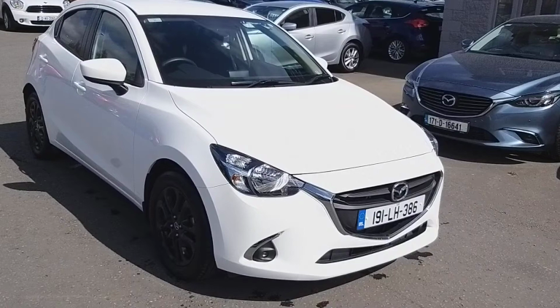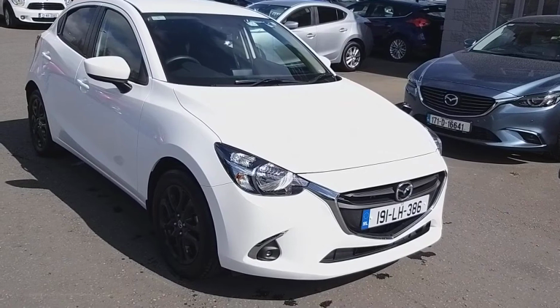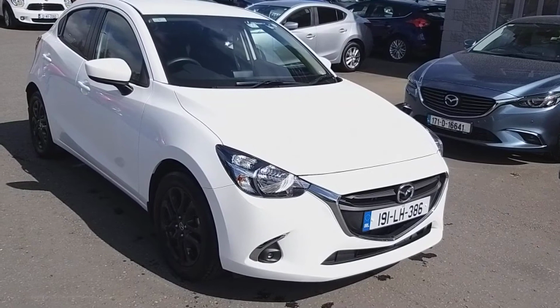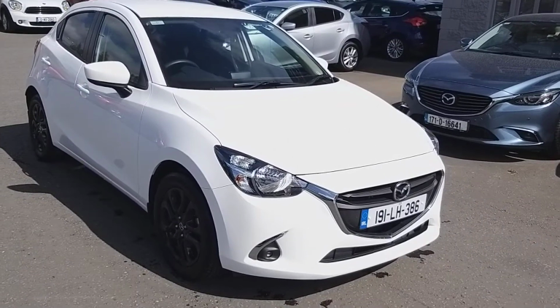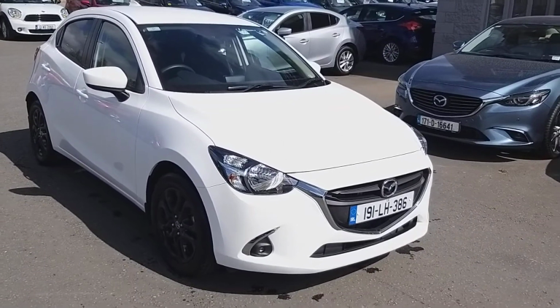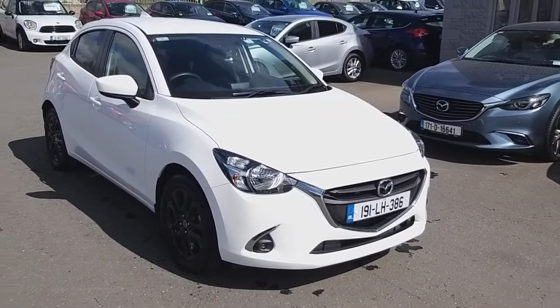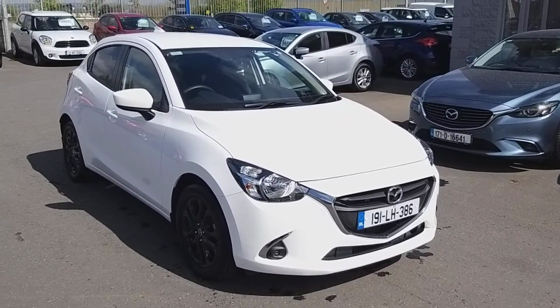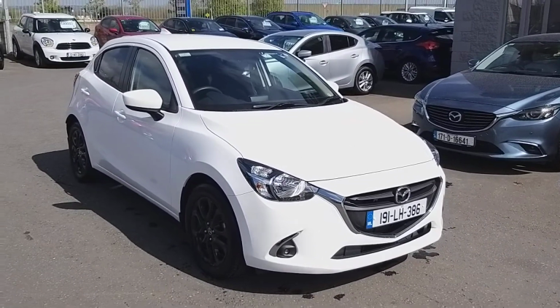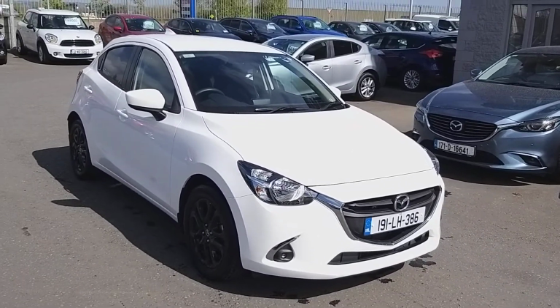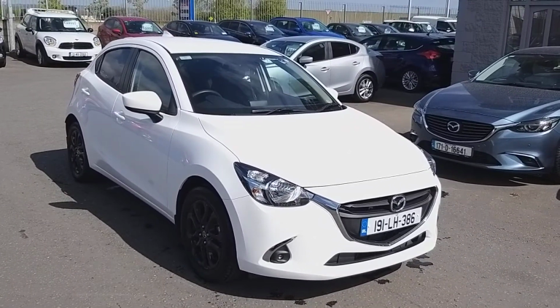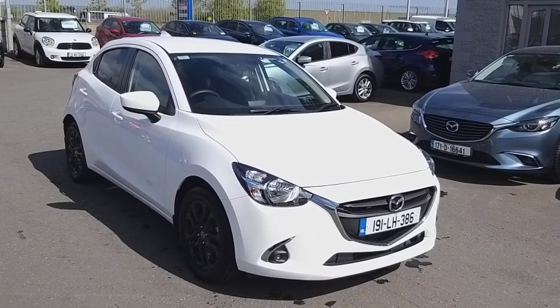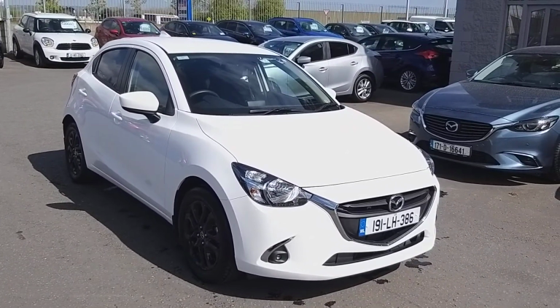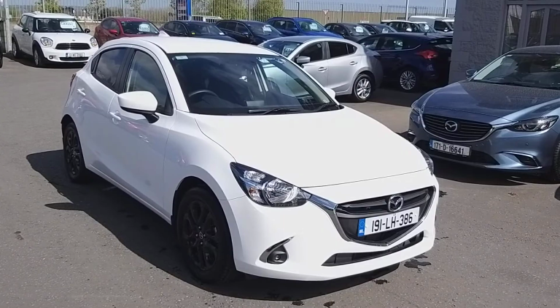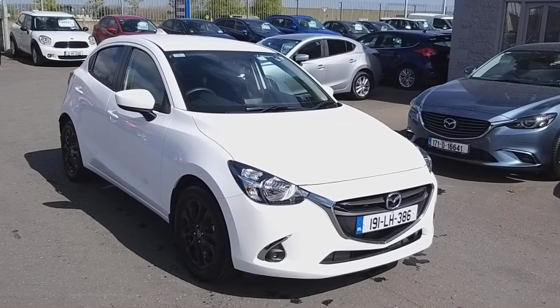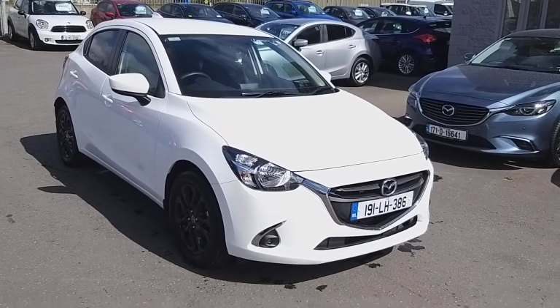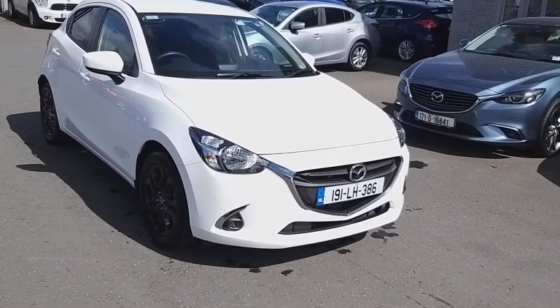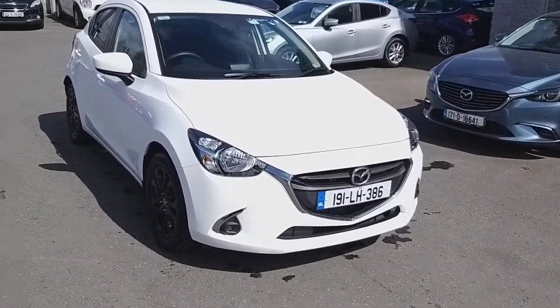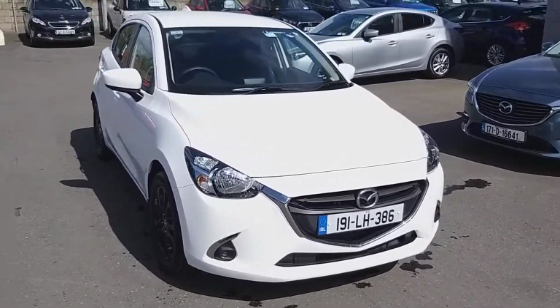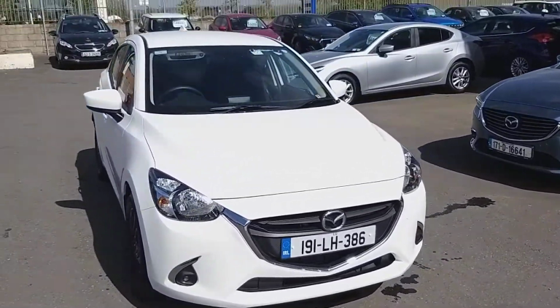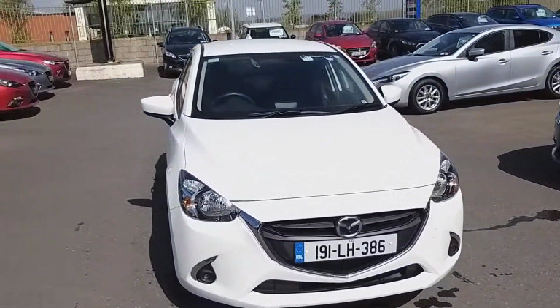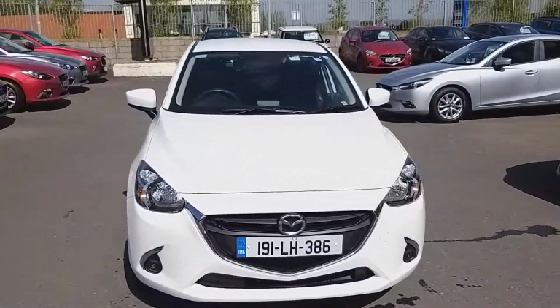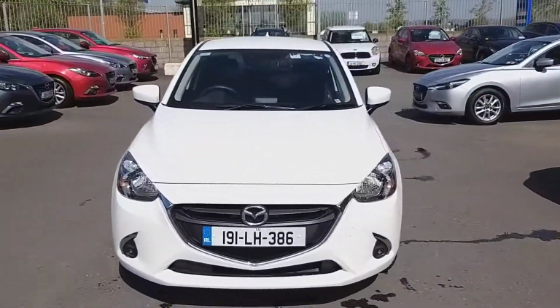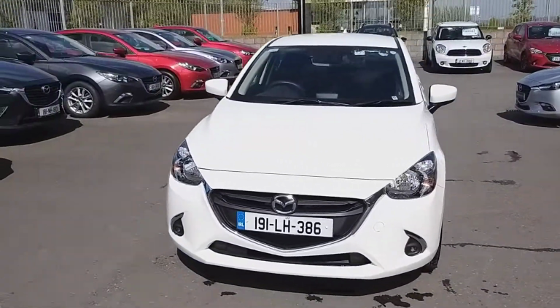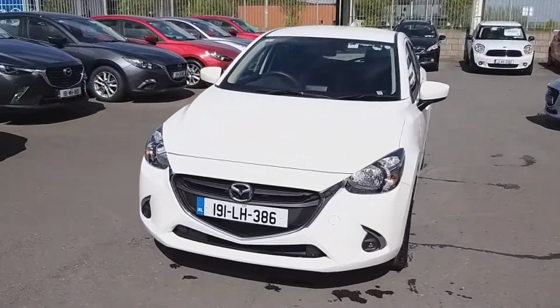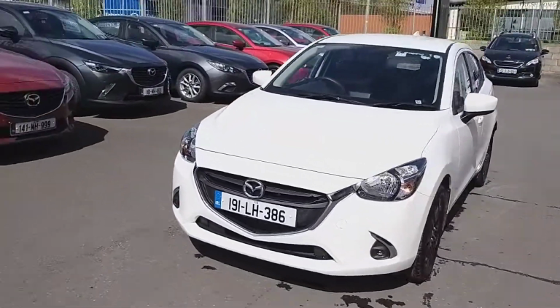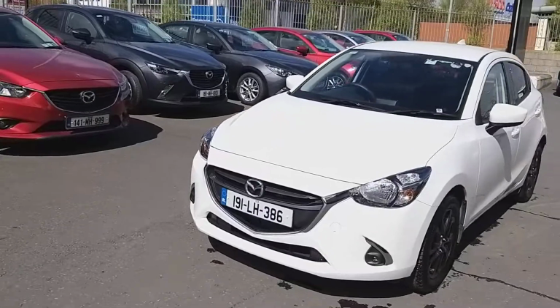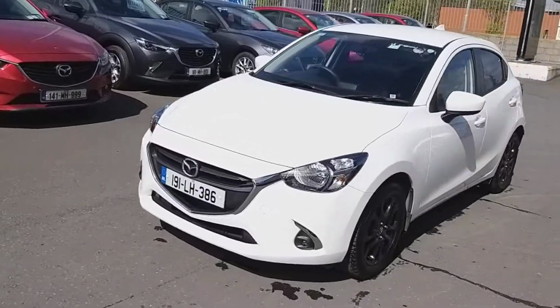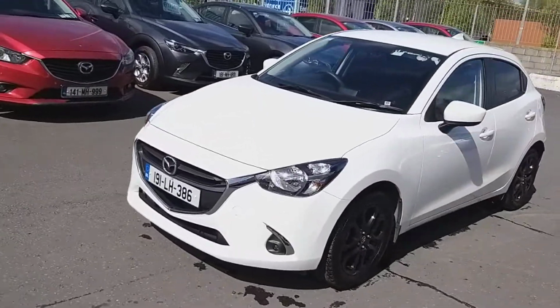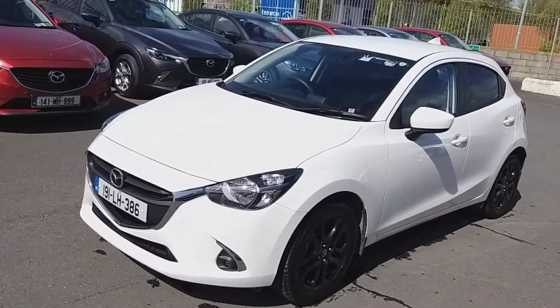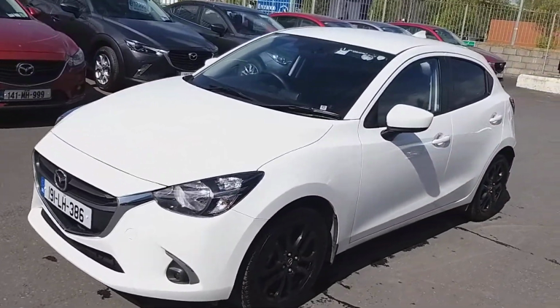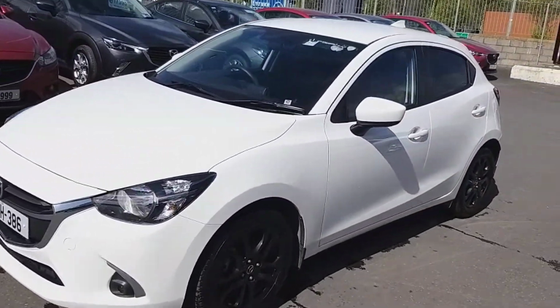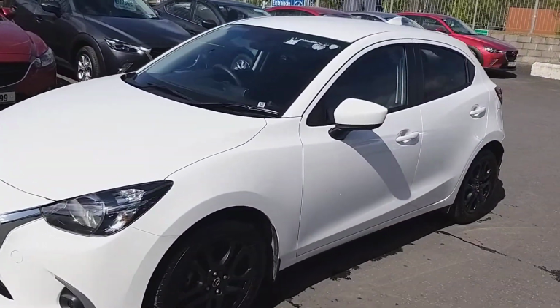Hi folks, it's Alan Reynolds here from Brian Reynolds Car Sales. I just want to give you a quick look at this 191 Mazda 2. This is an Executive ASP — Activity Style Pack — it's white and it has got the black alloy wheels which look really well.